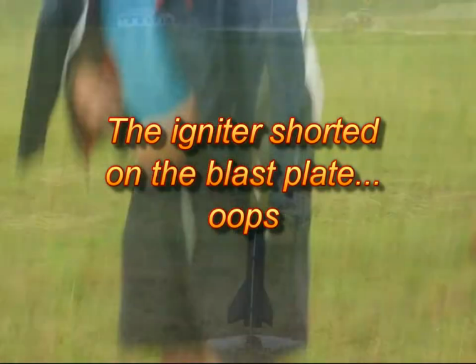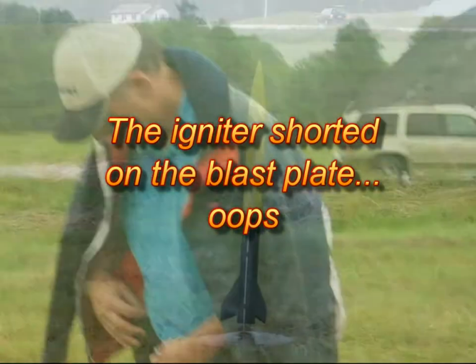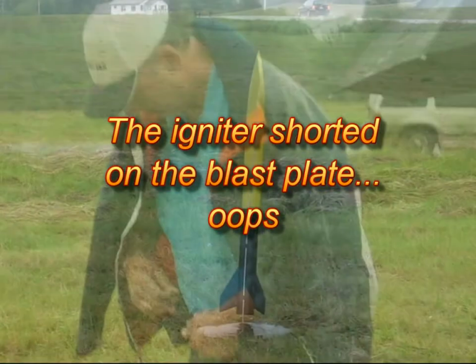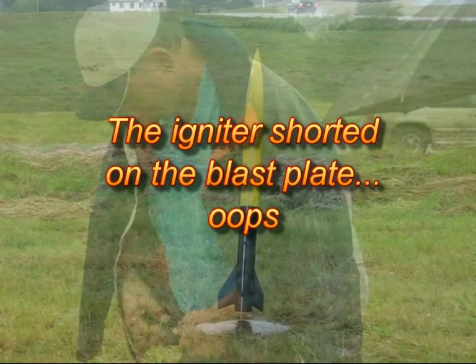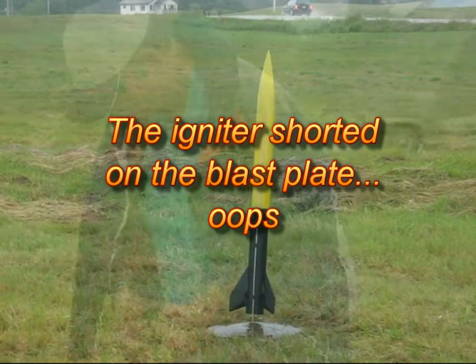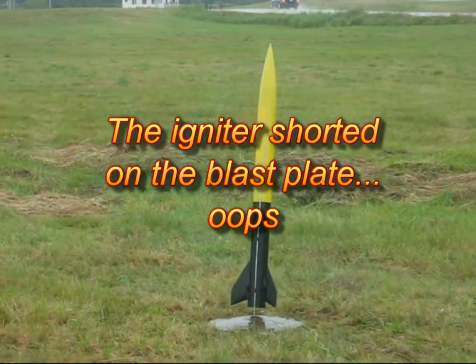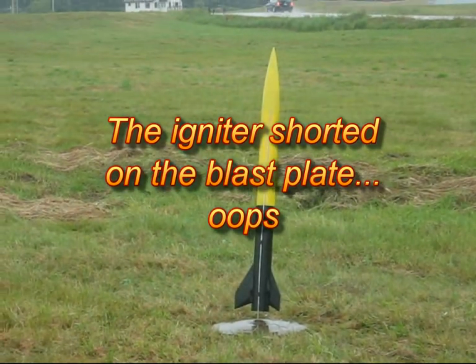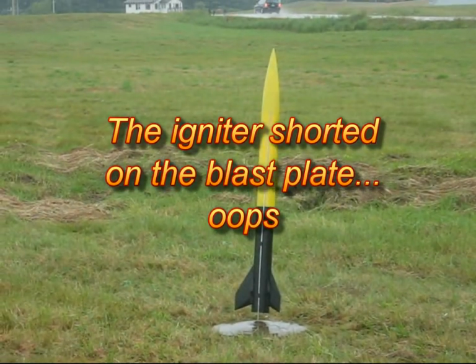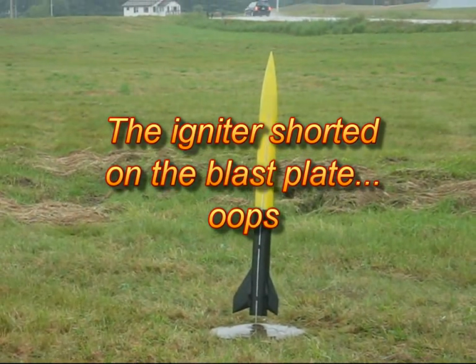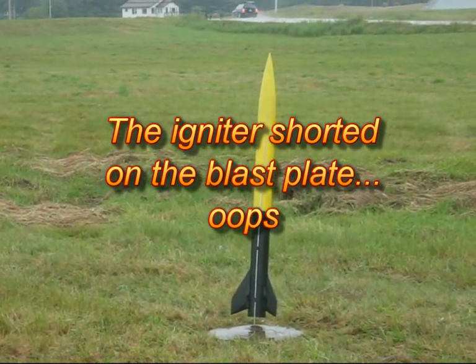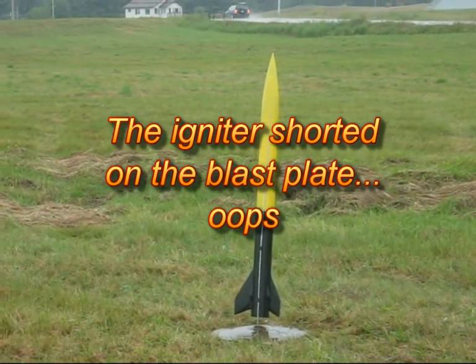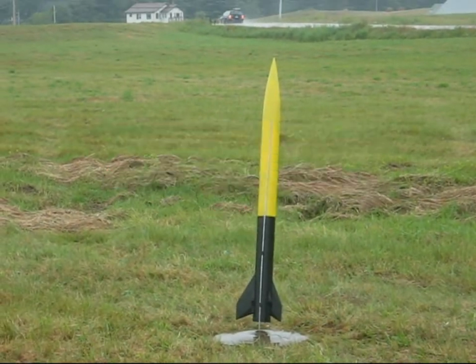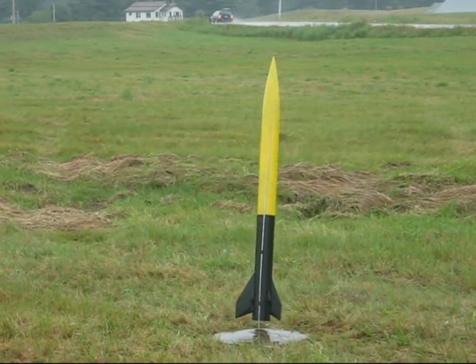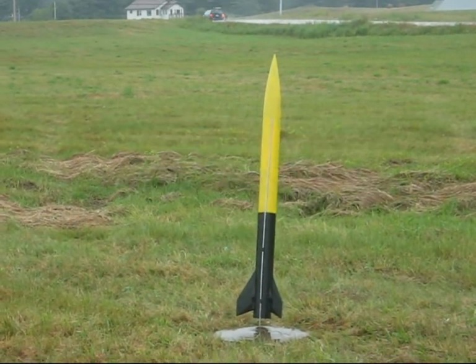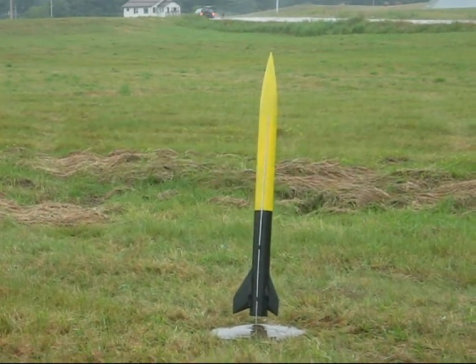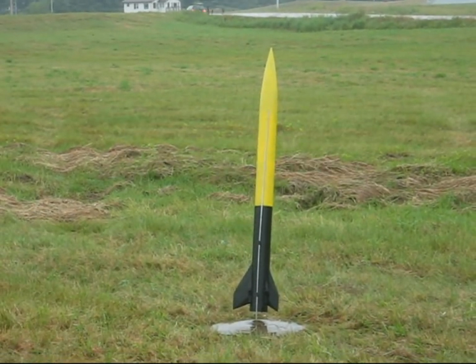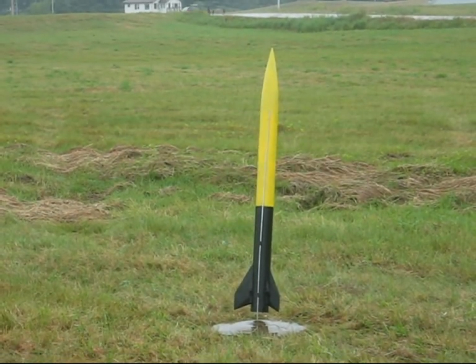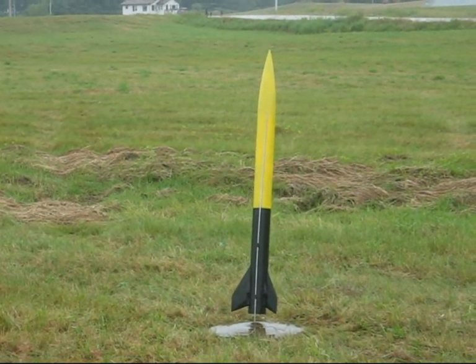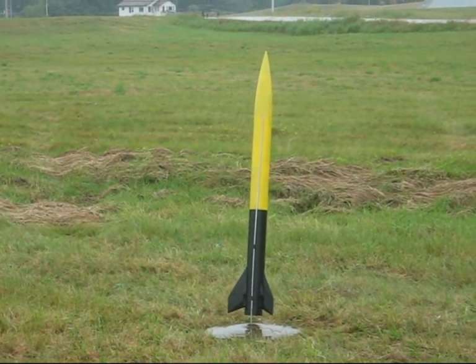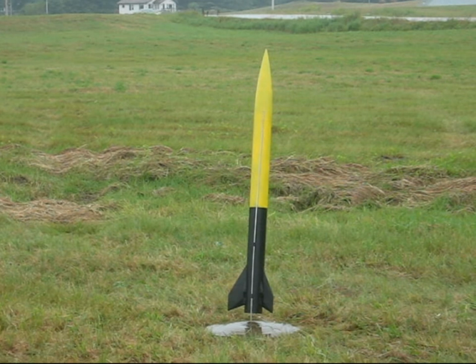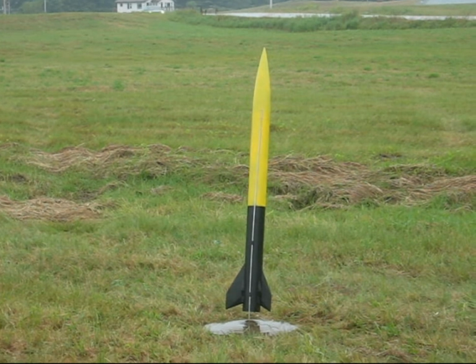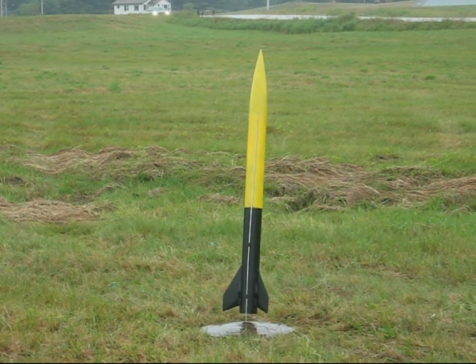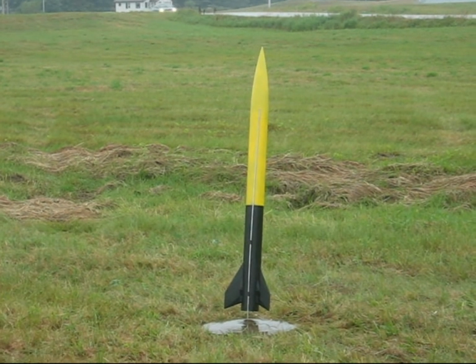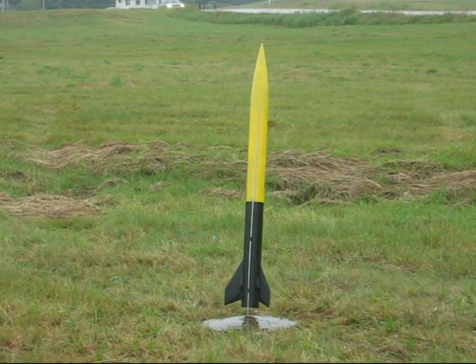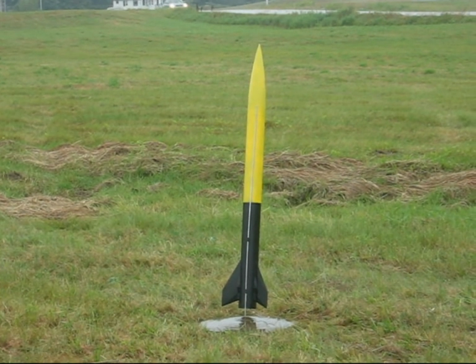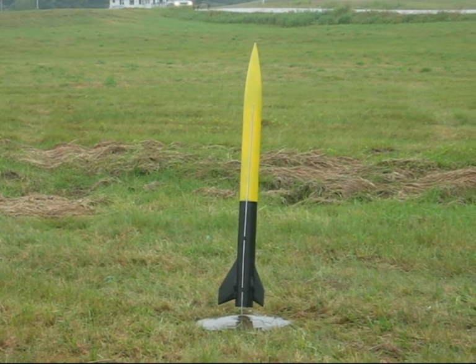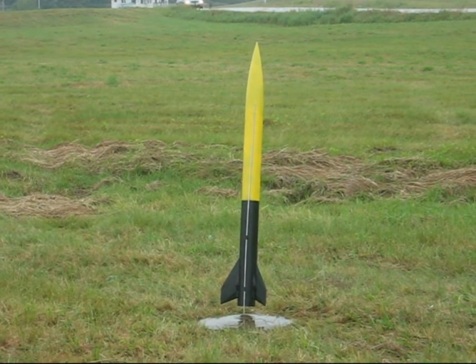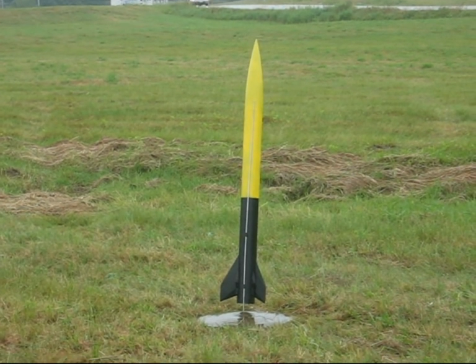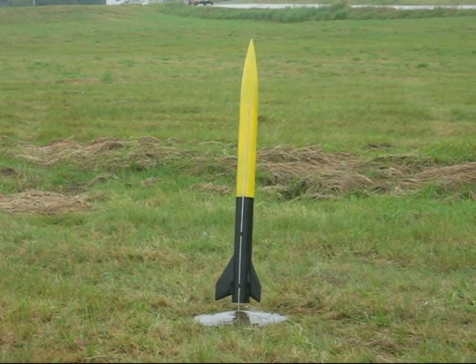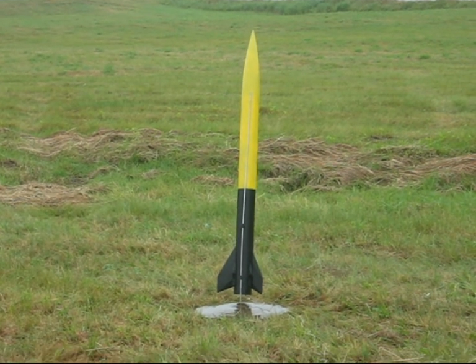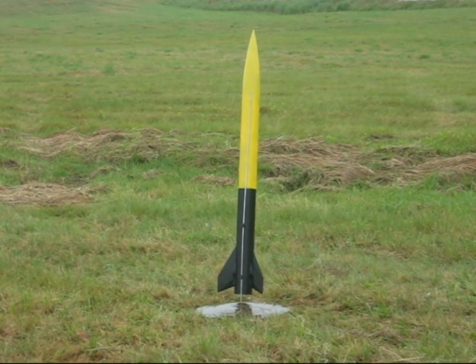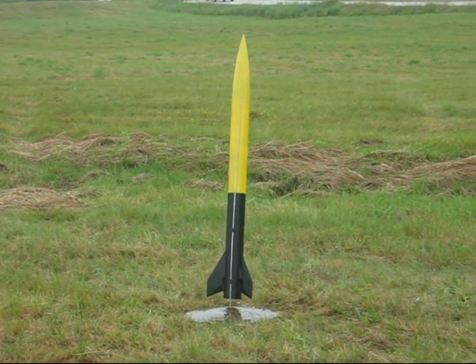Seven, six, five, four, three, two, one, launch.